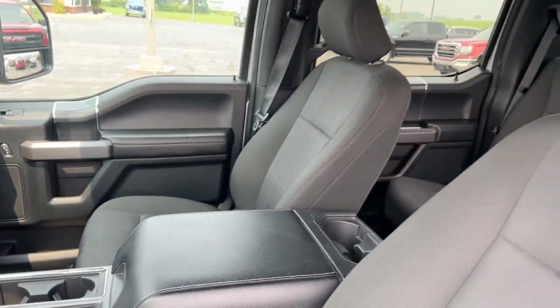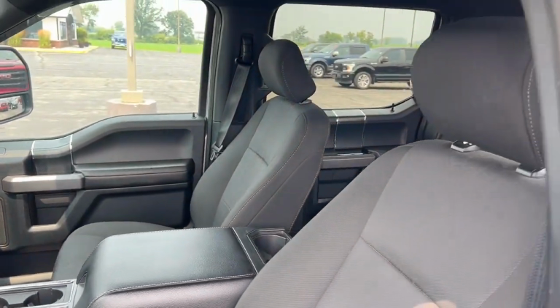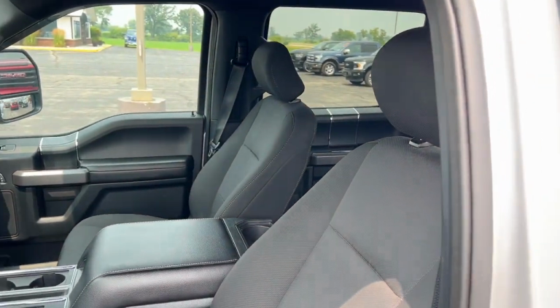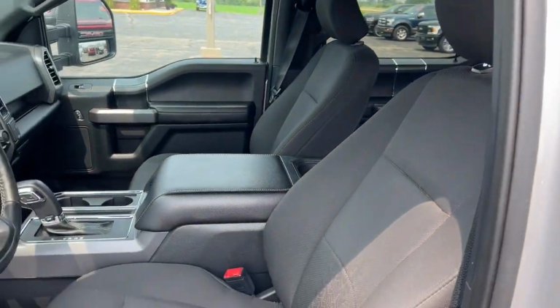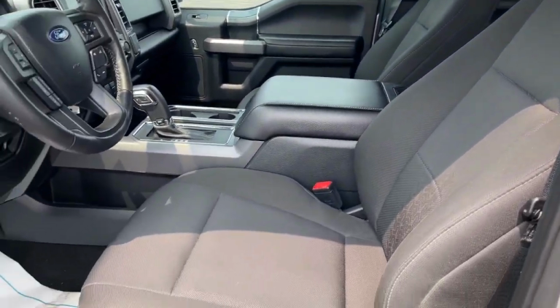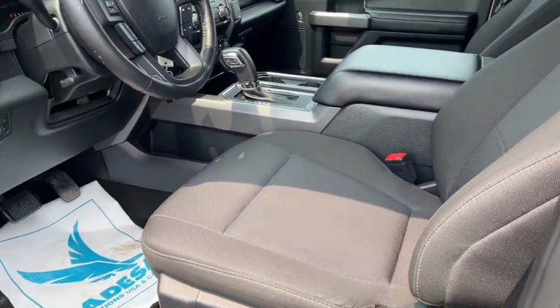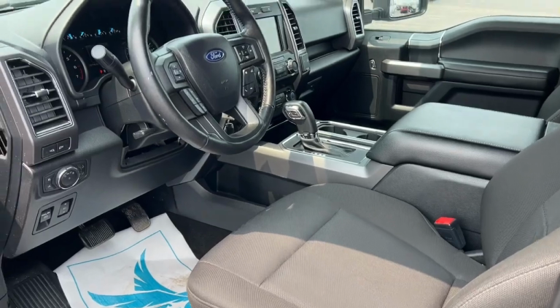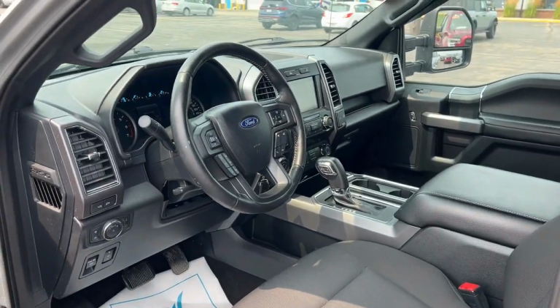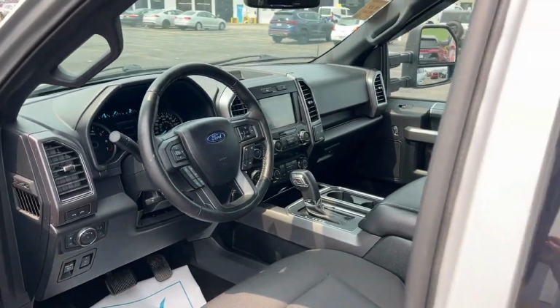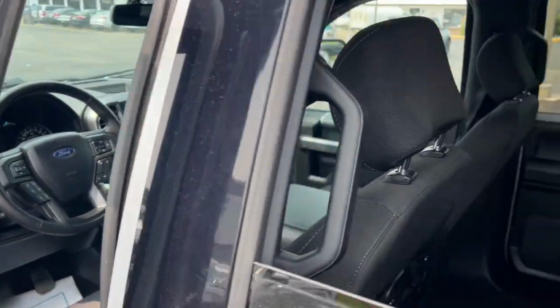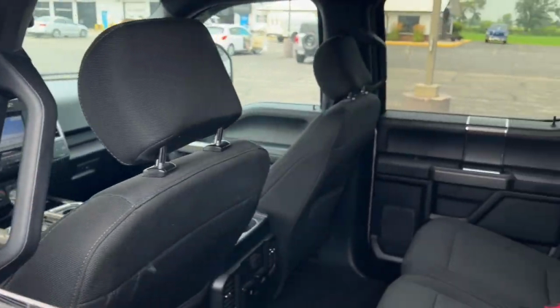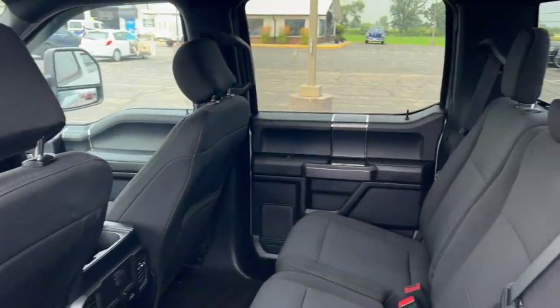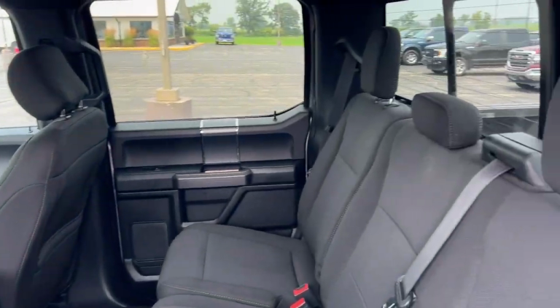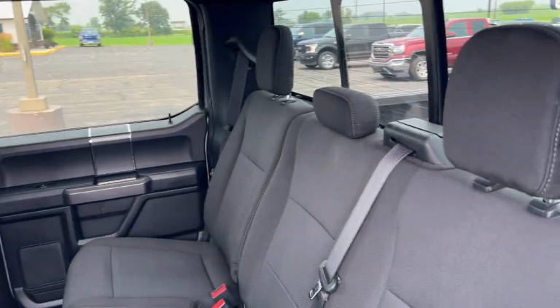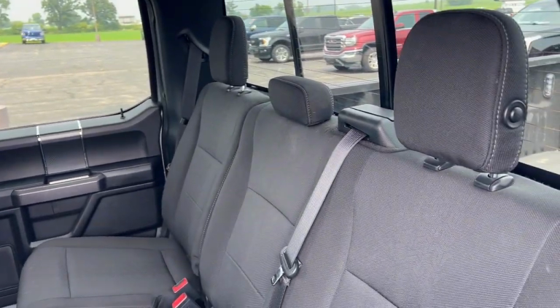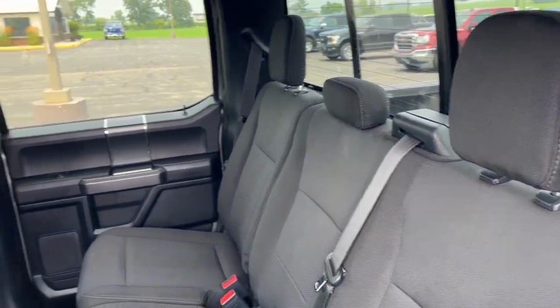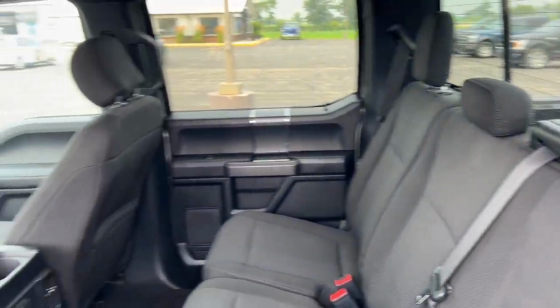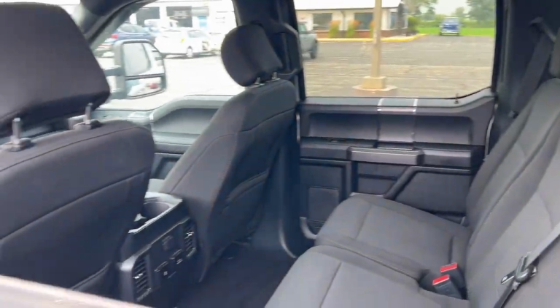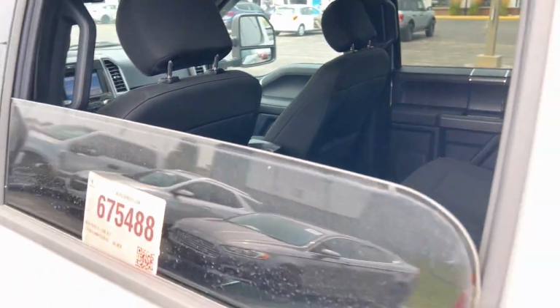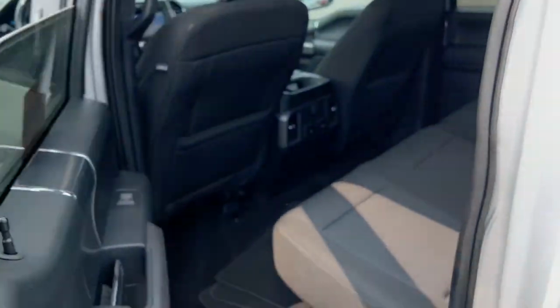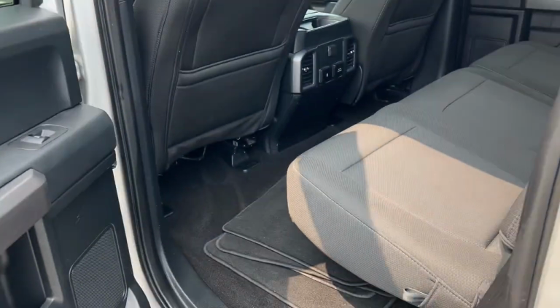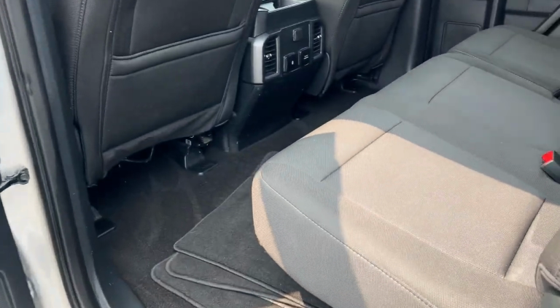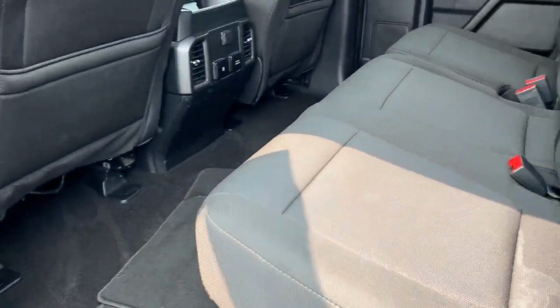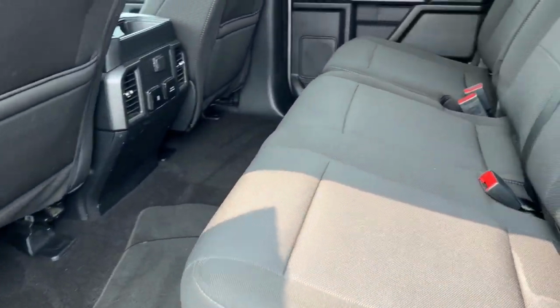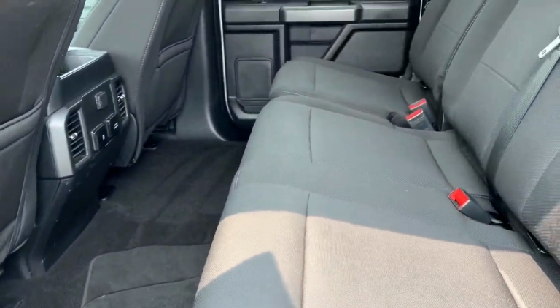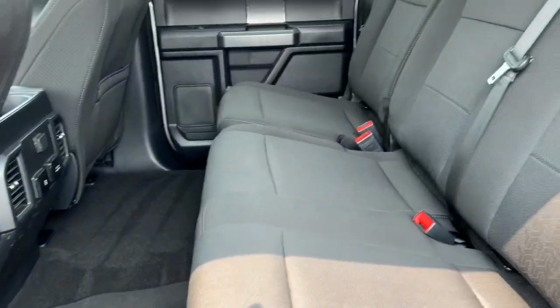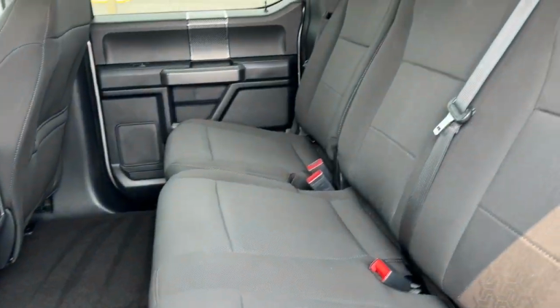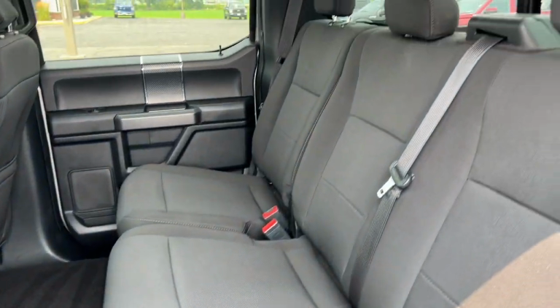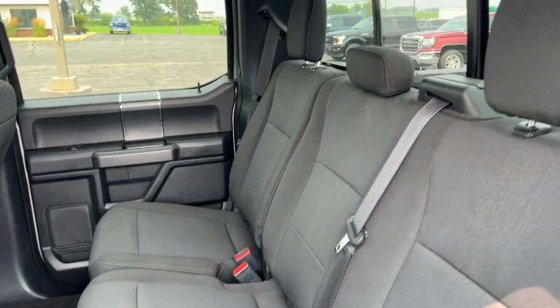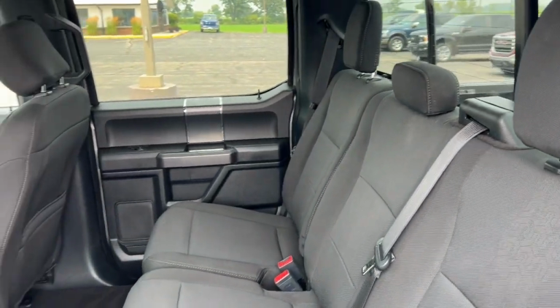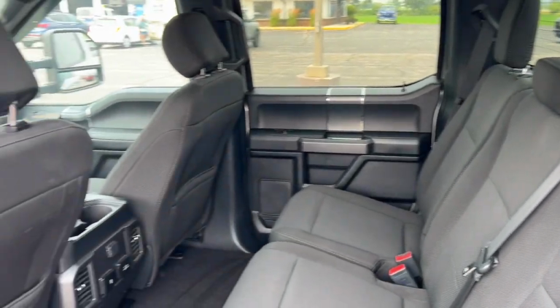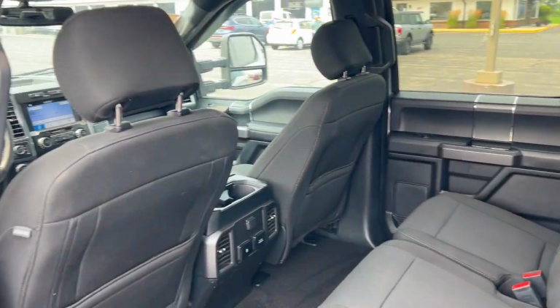Feel the satisfaction that comes from reaching a higher level of productivity in this F-150. Treat yourself to a test drive today. Our friendly staff will give you an outstanding customer experience. Thank you.